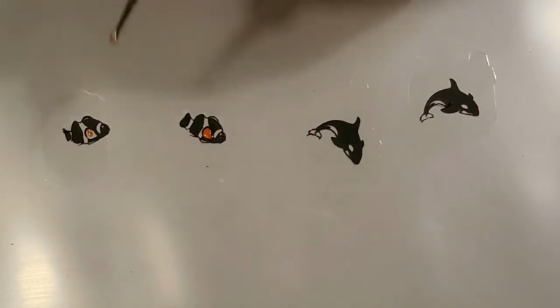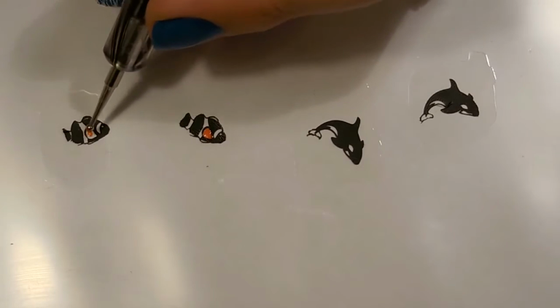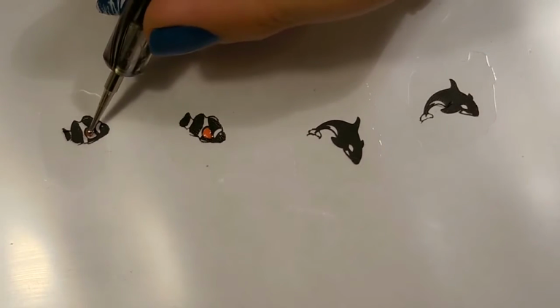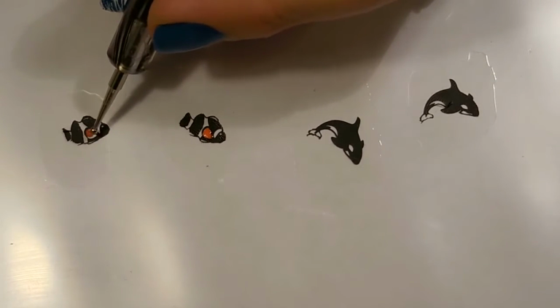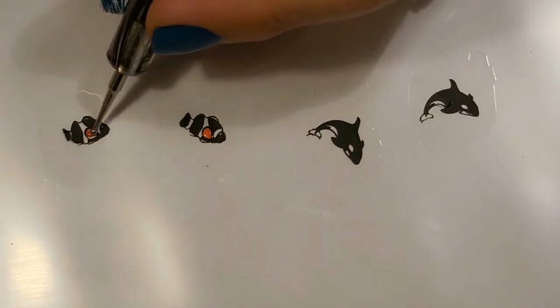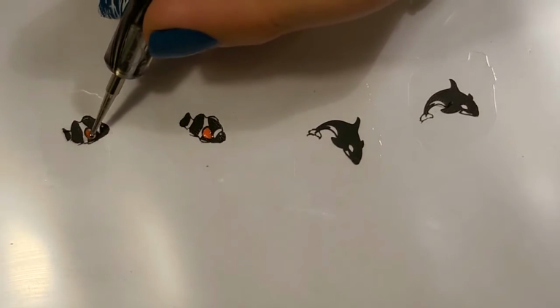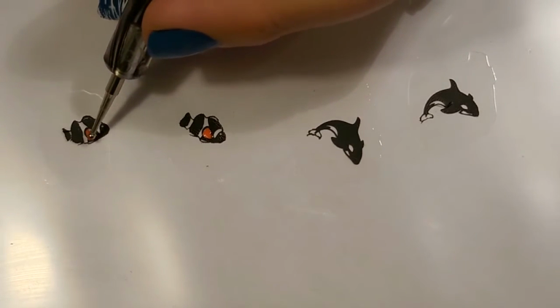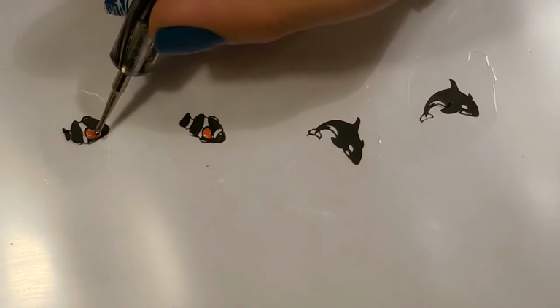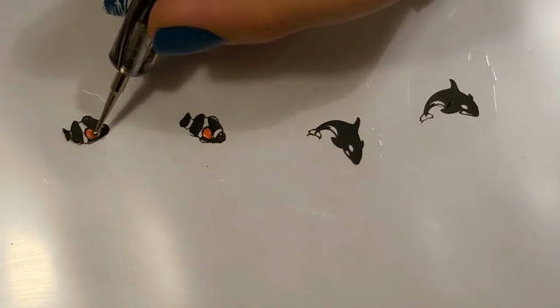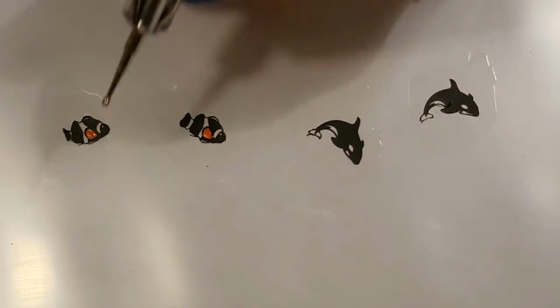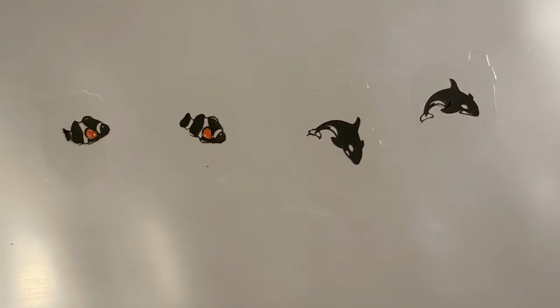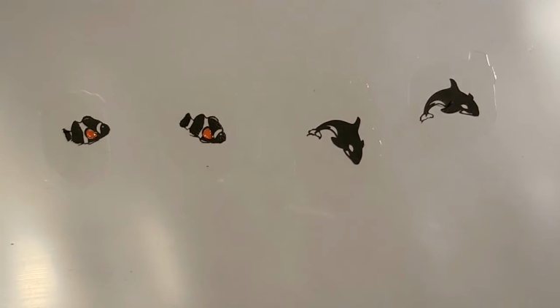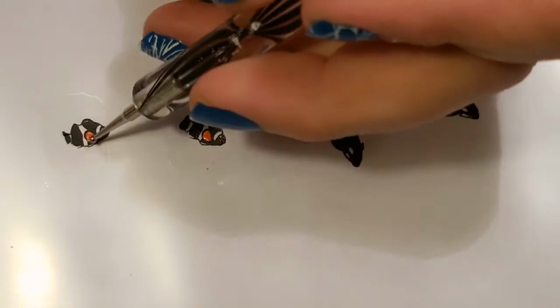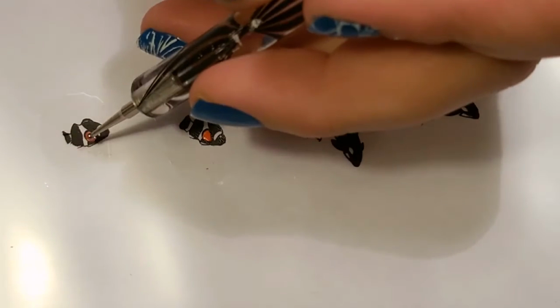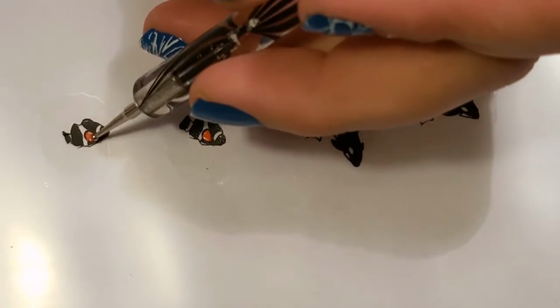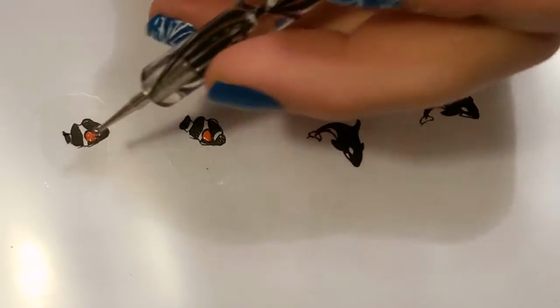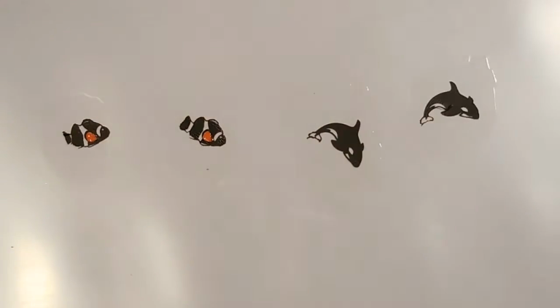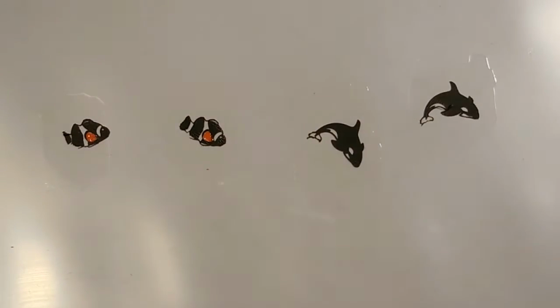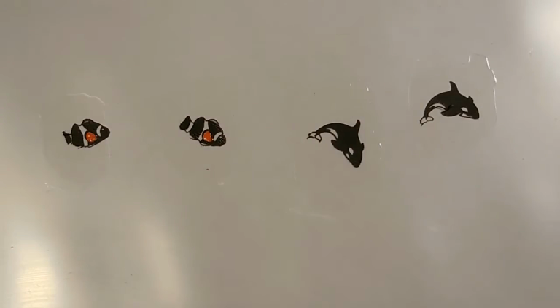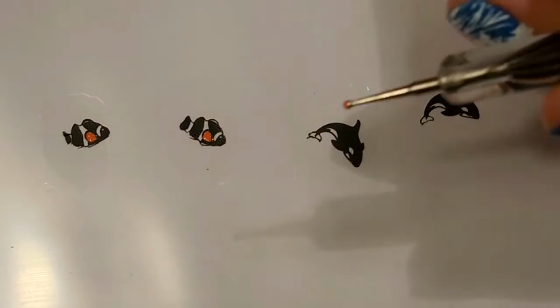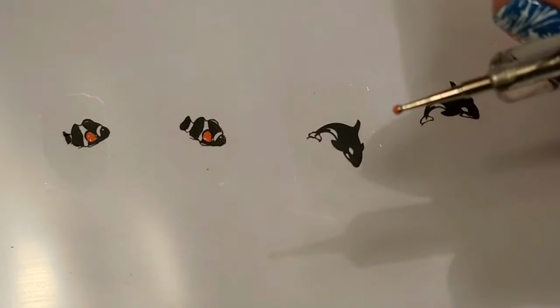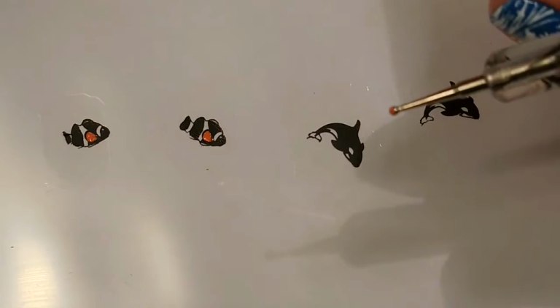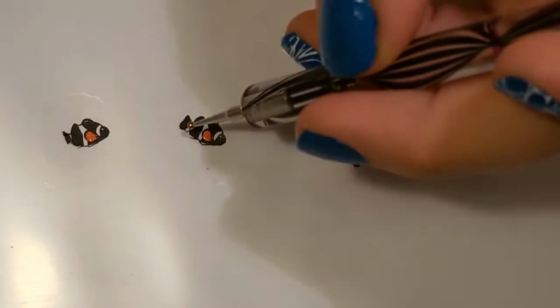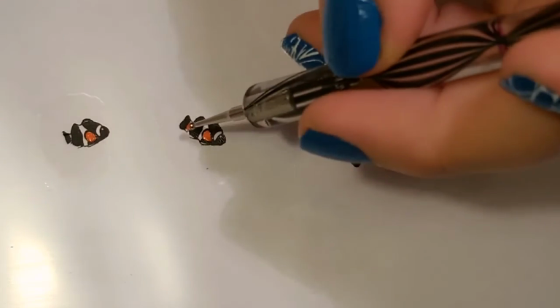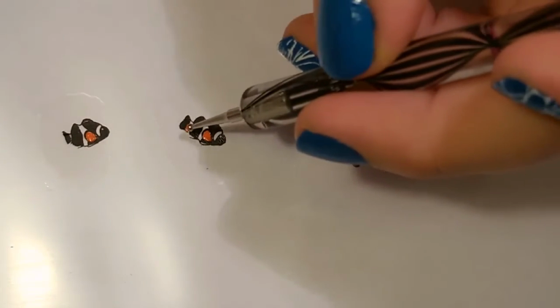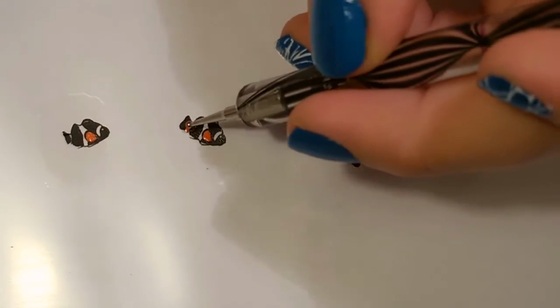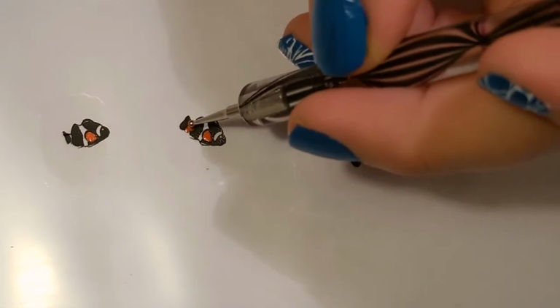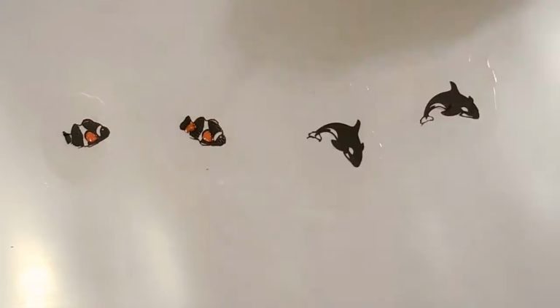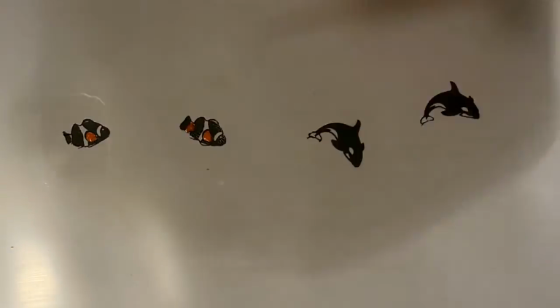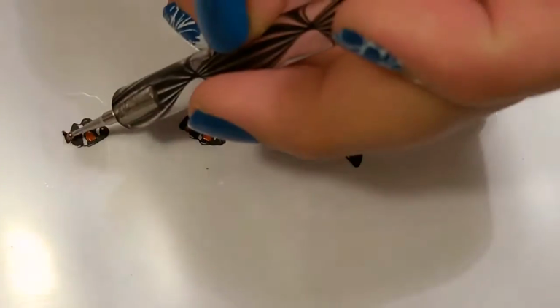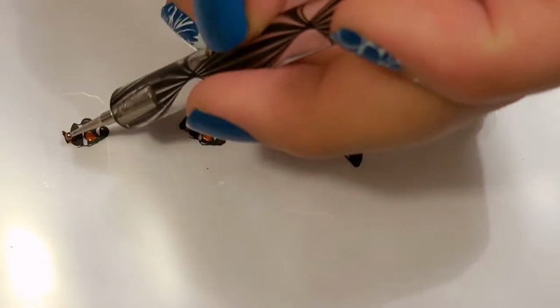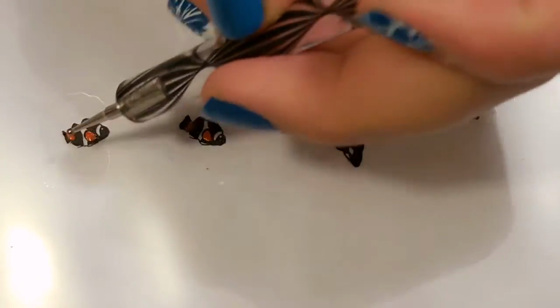Now I'll let them dry for a few minutes to make sure the designs don't smudge when I begin coloring them in. For the clownfish I'll be using my orange nail polish to color in parts of the body along with some white paint as well to give it a unique look.